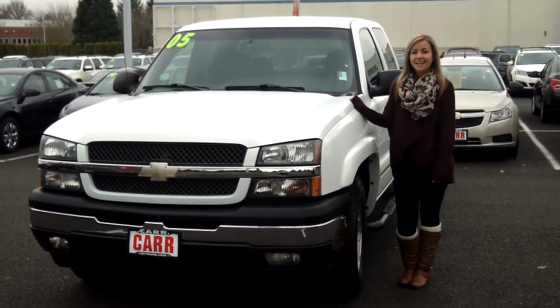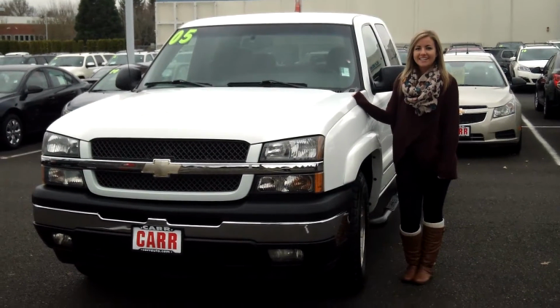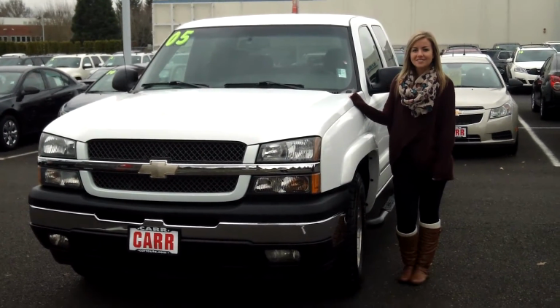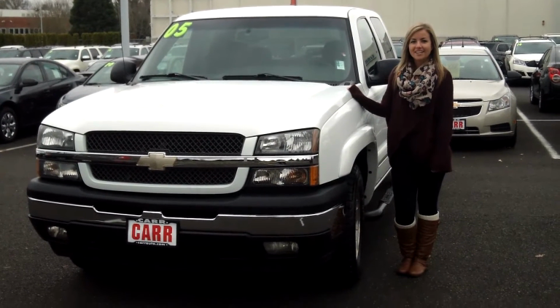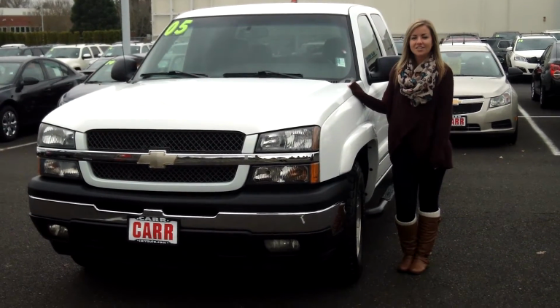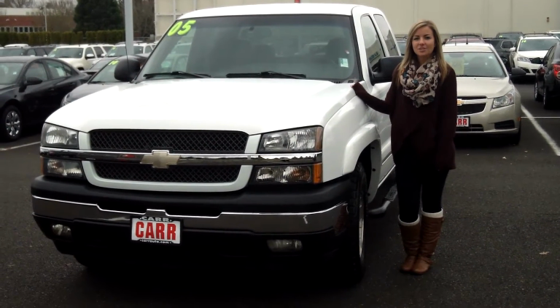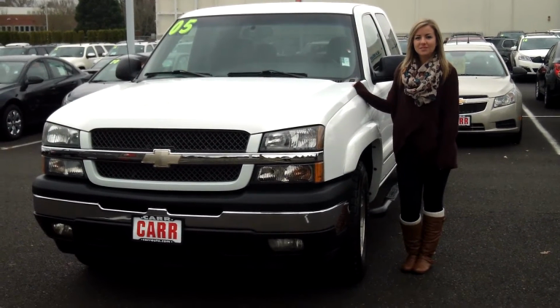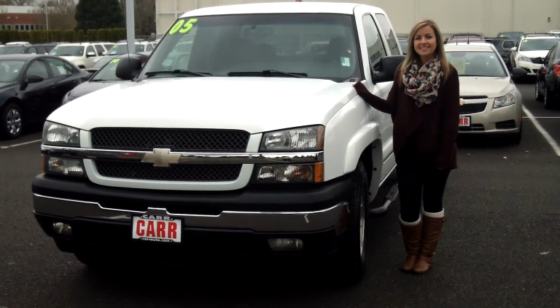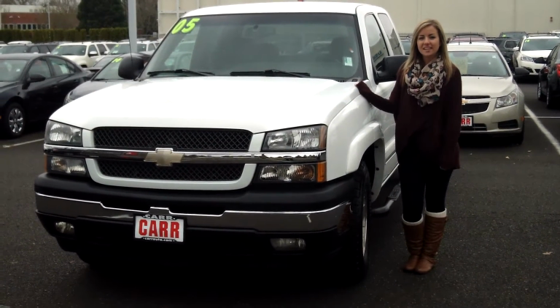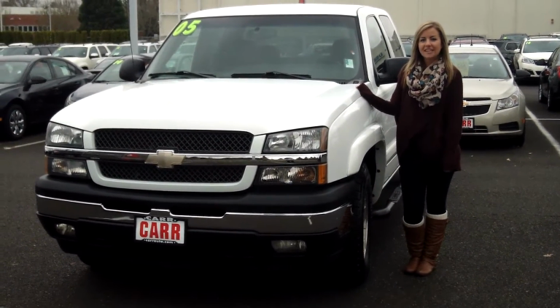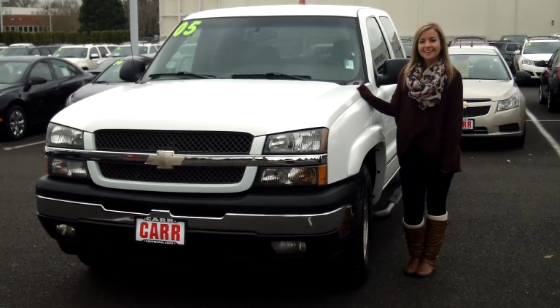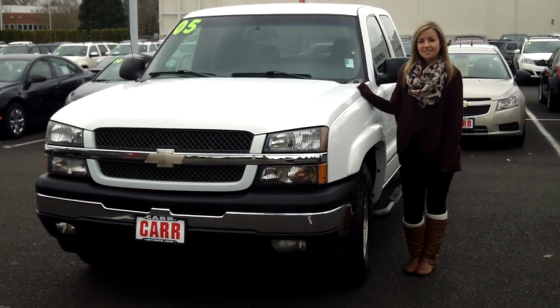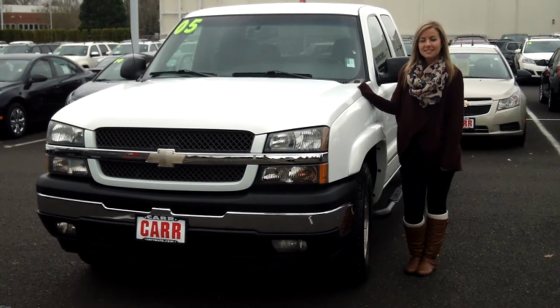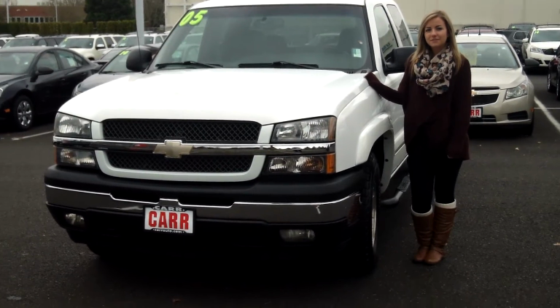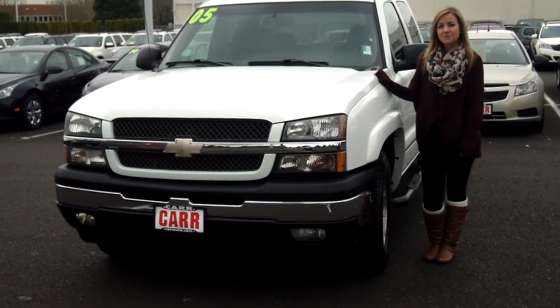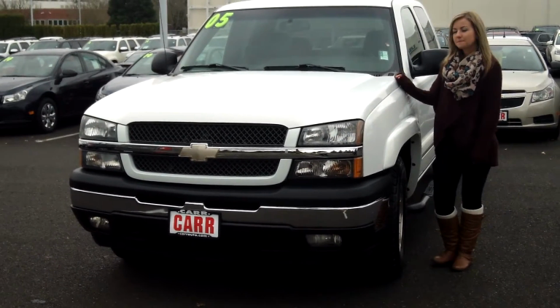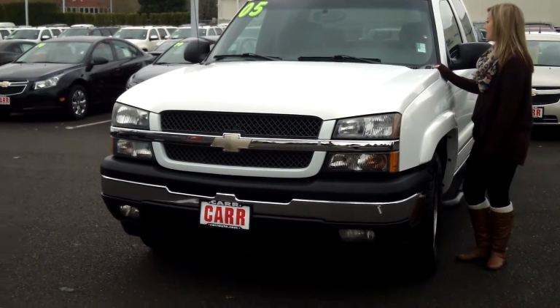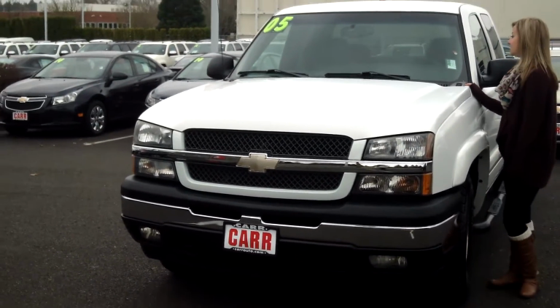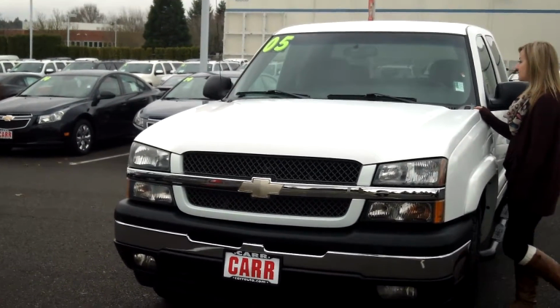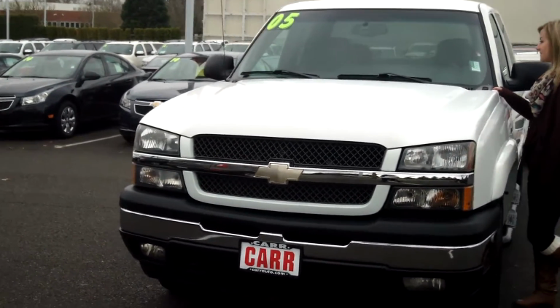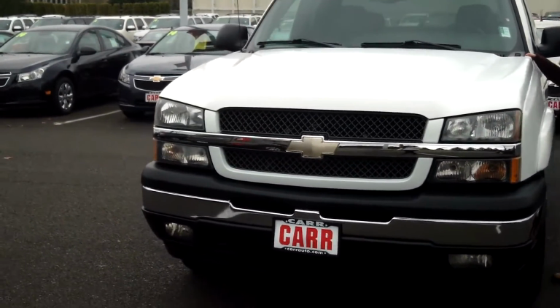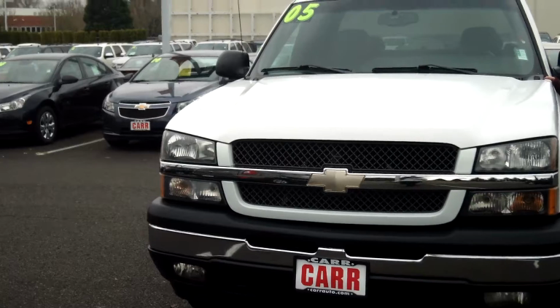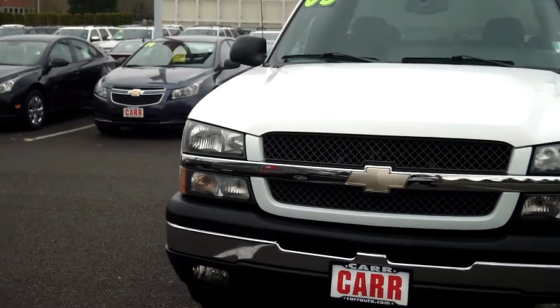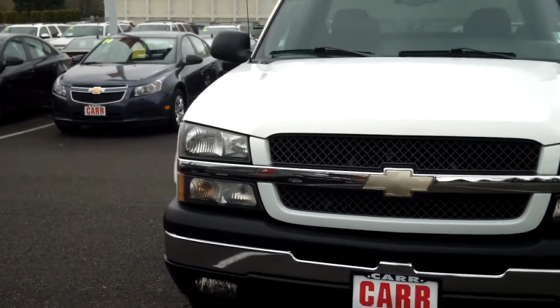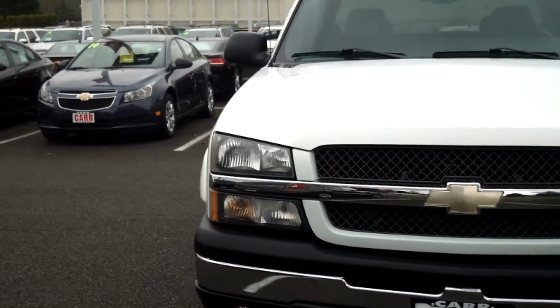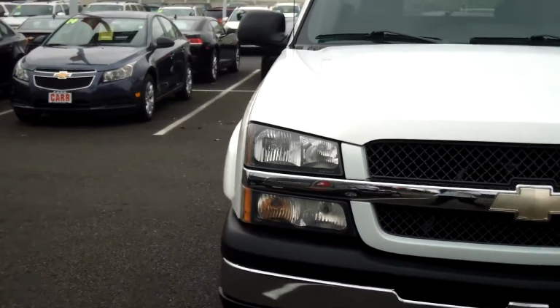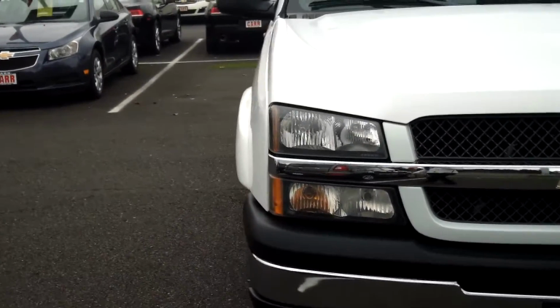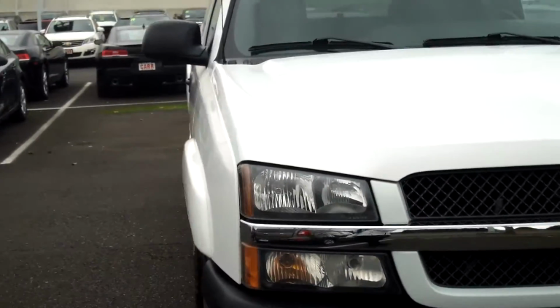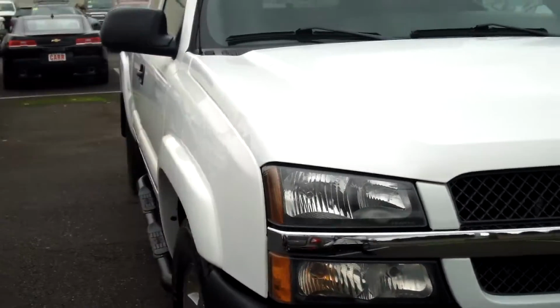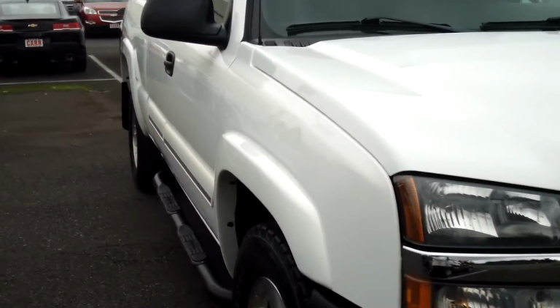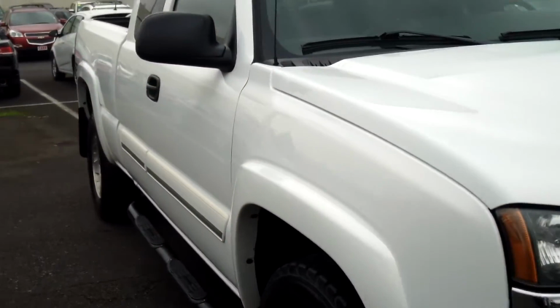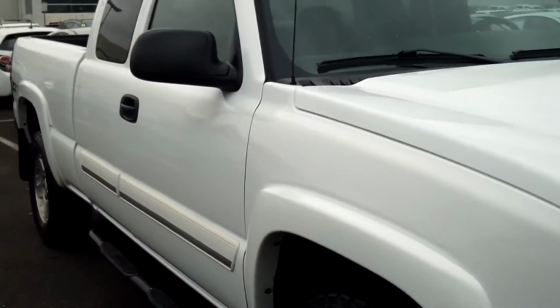Hi guys, this is Jessica at Car Chevy World in Beaverton. Thanks for clicking on that link. Today we're taking a virtual tour of a 2005 Chevy Silverado, stock number C149012A.